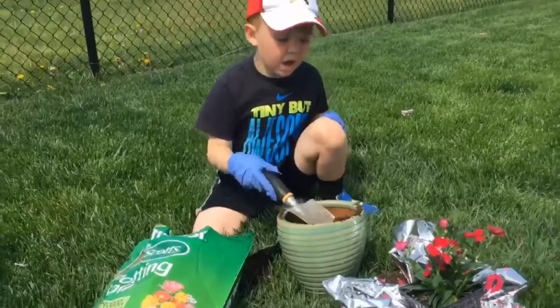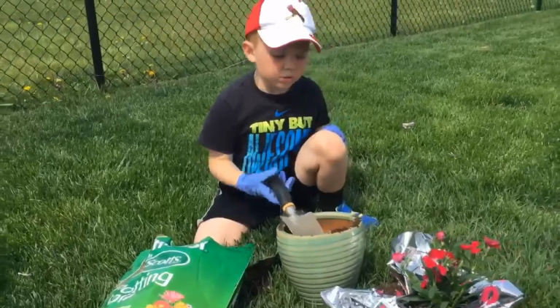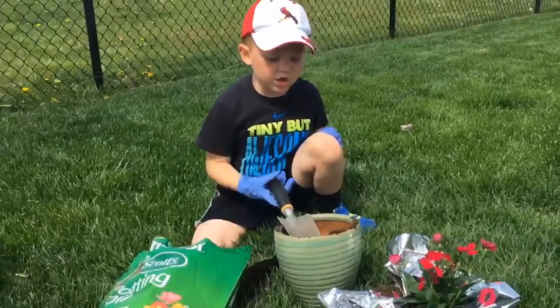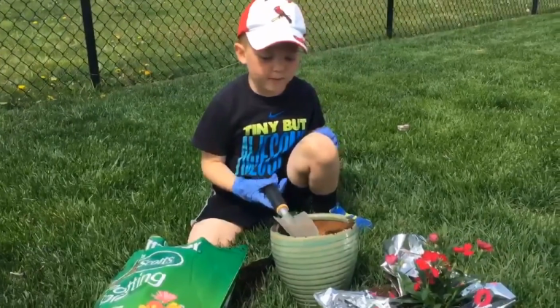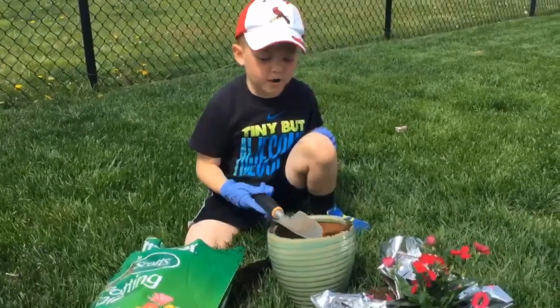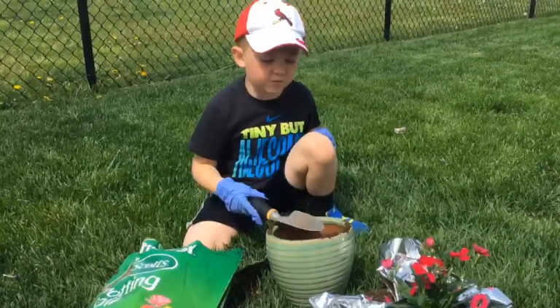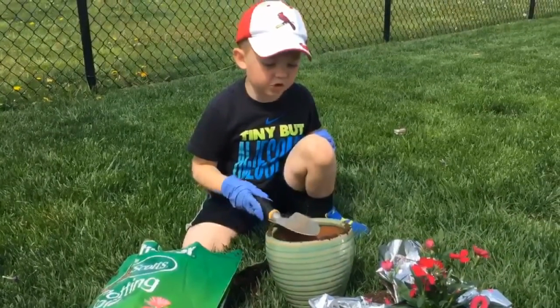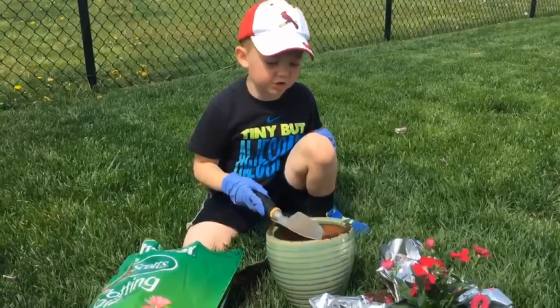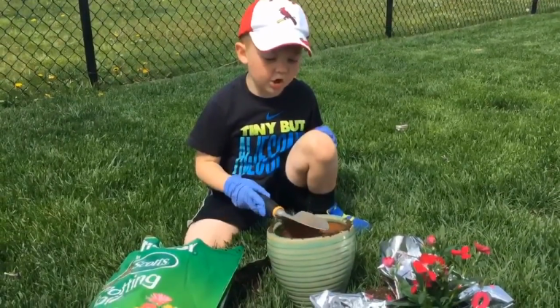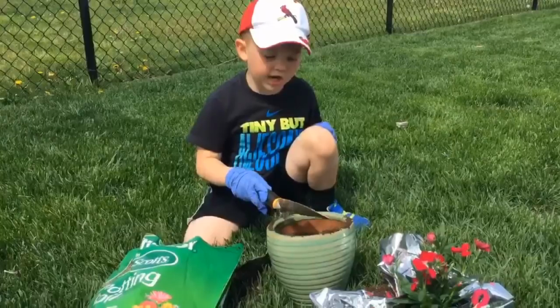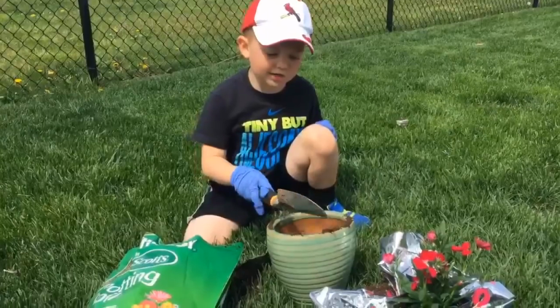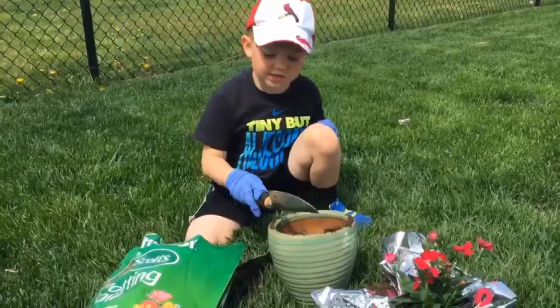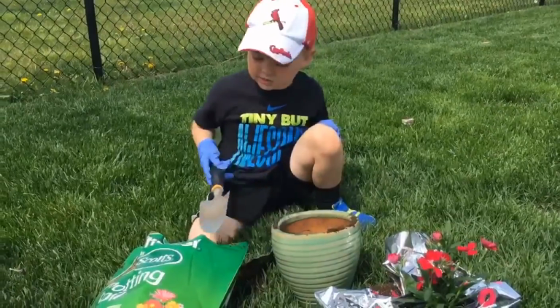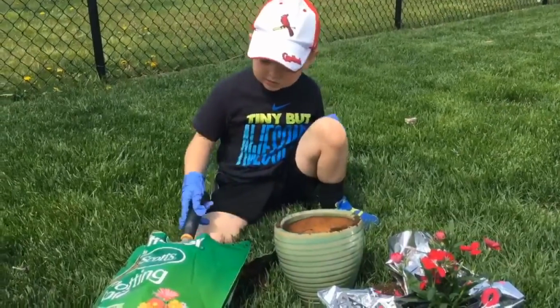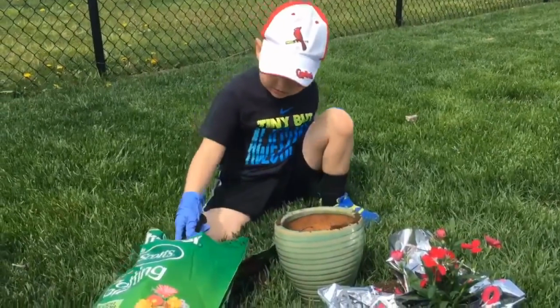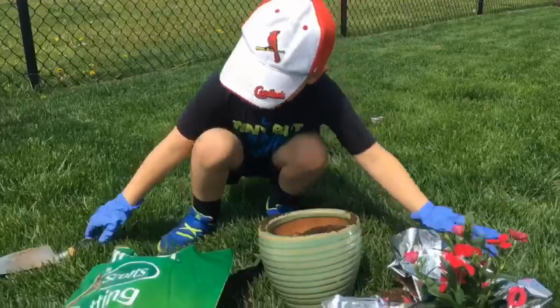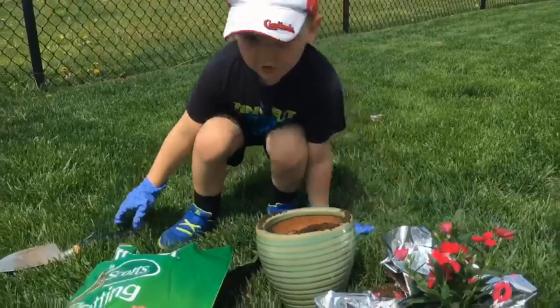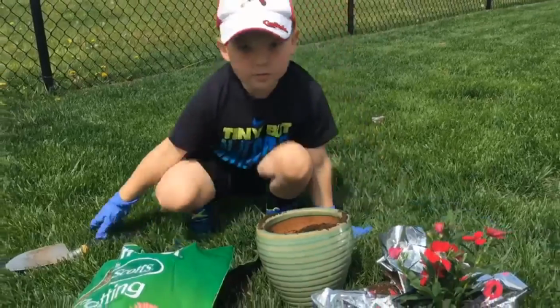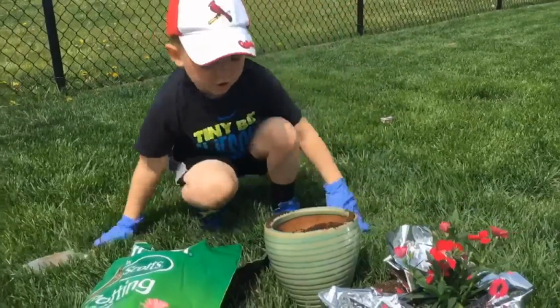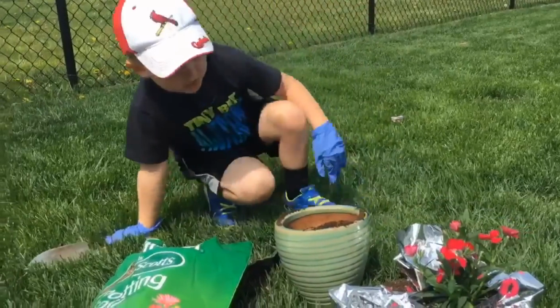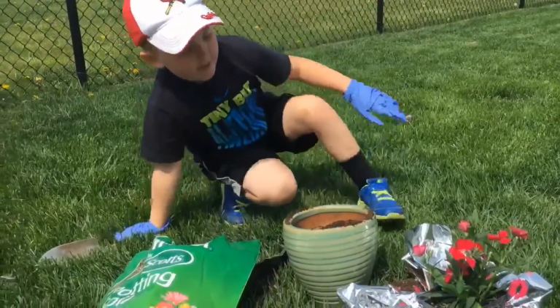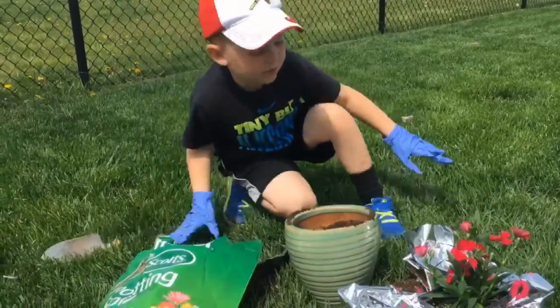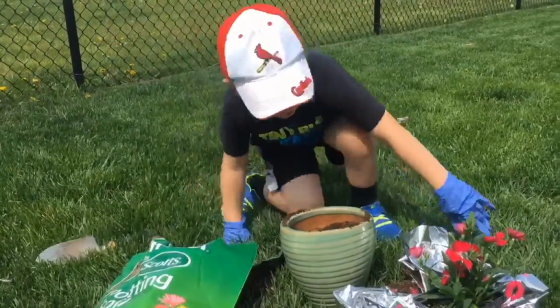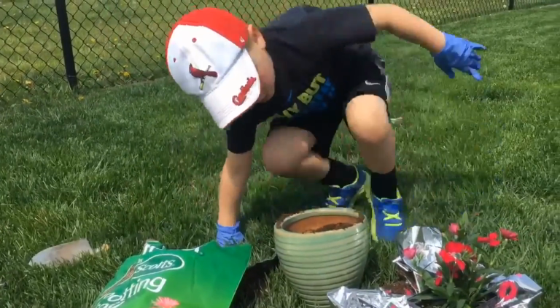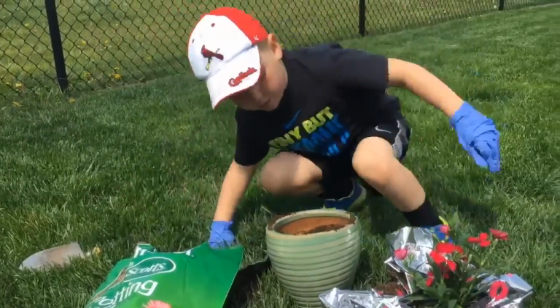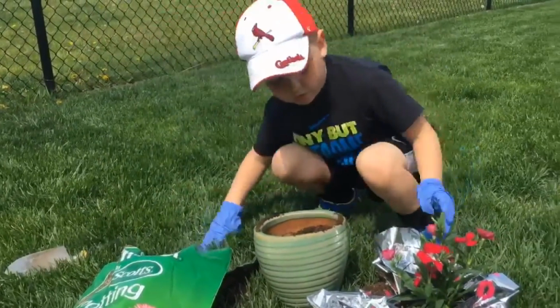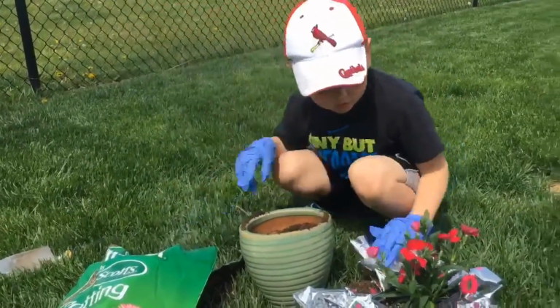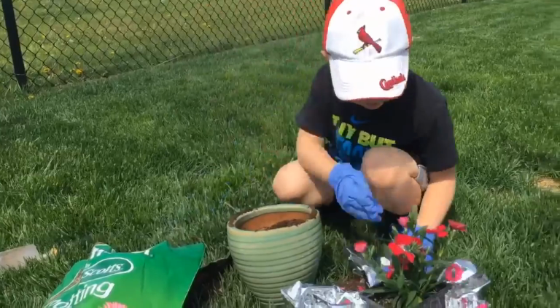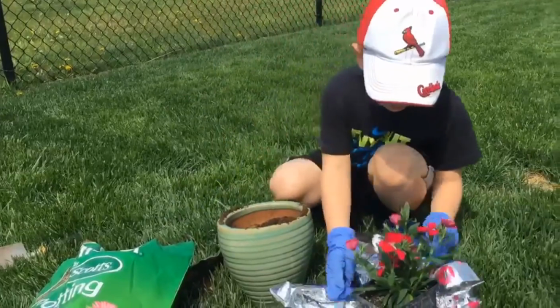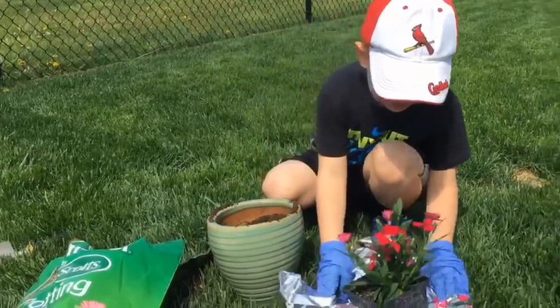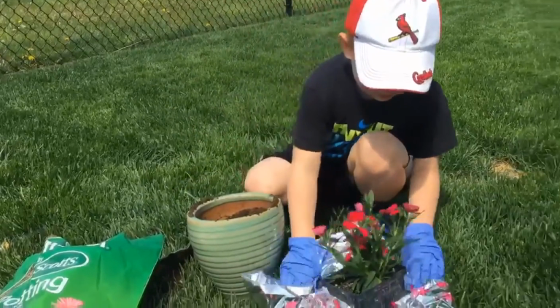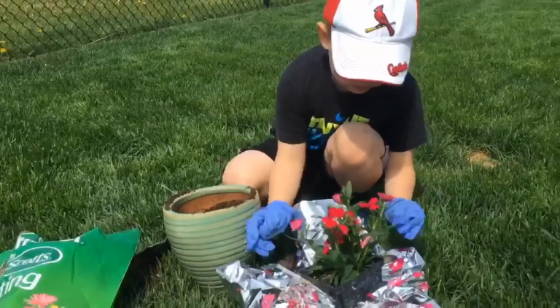I'm planning this for my mom for Mother's Day. It's called a Dionysus. I thought she would put it on her patio furniture table. They're really simple.